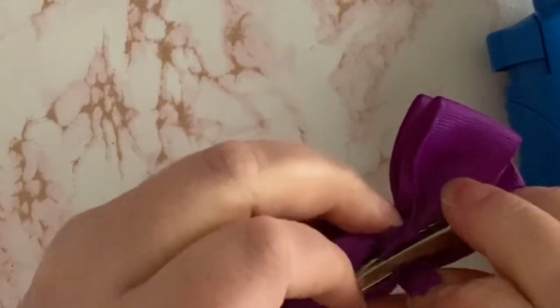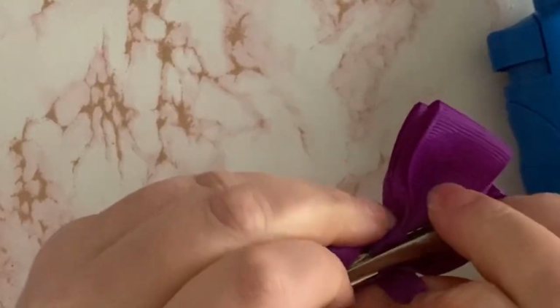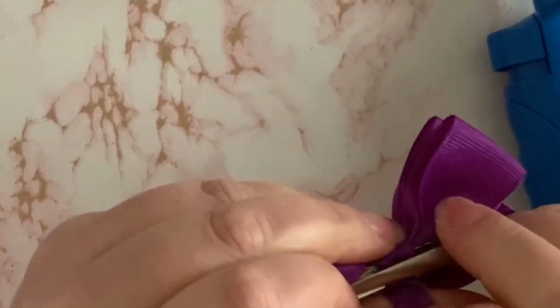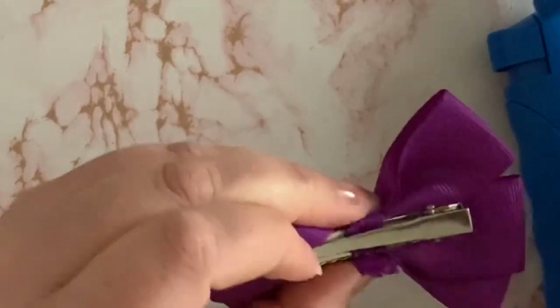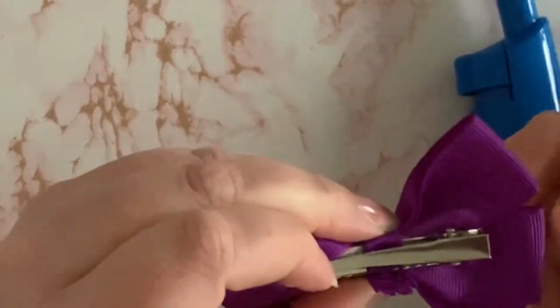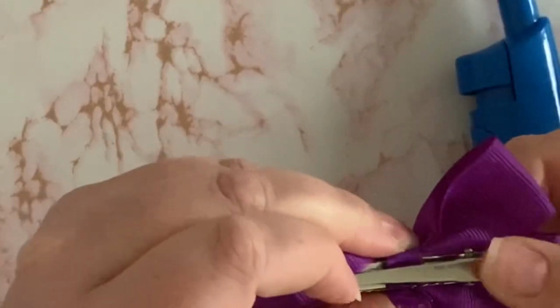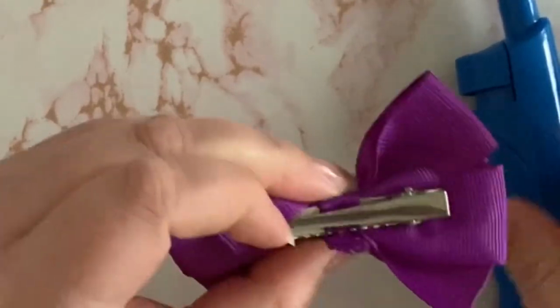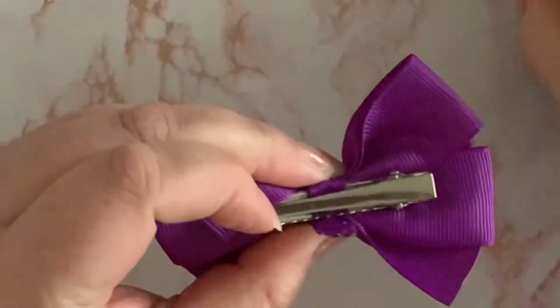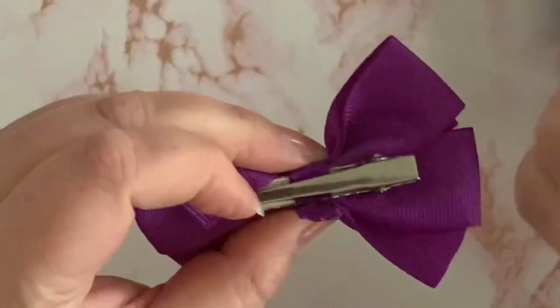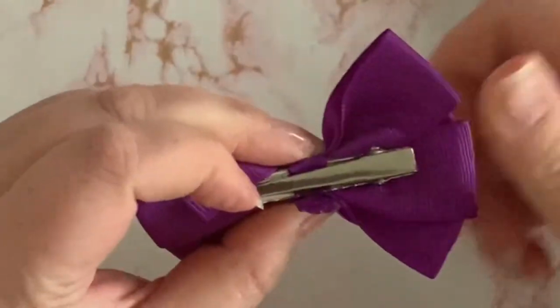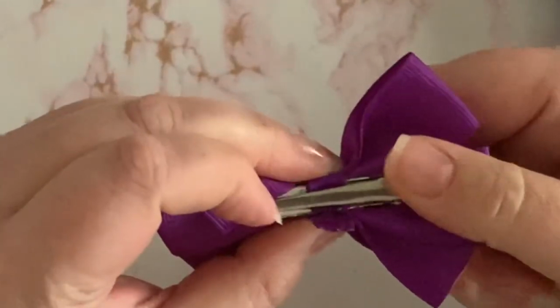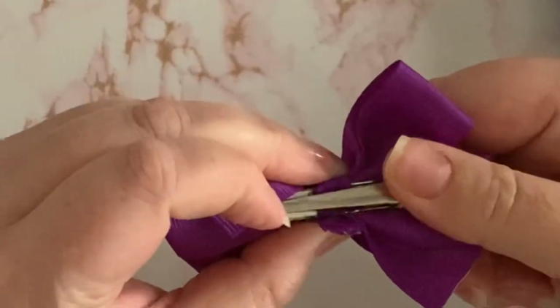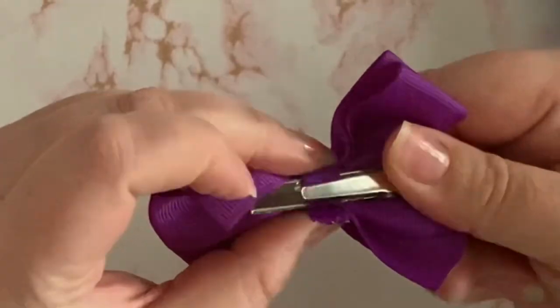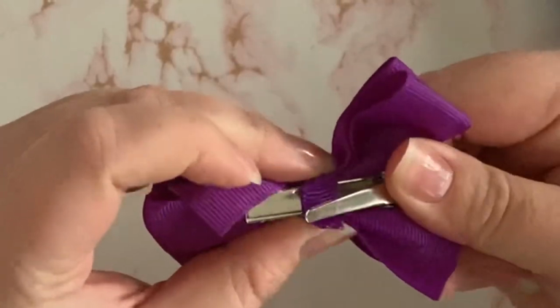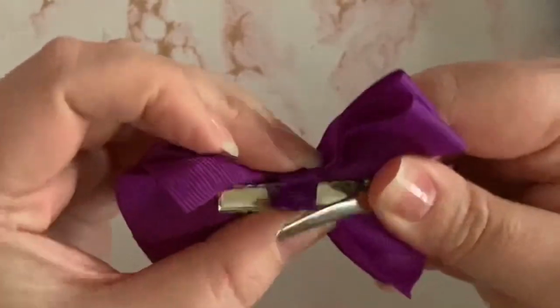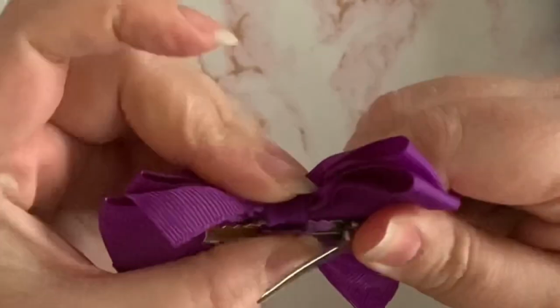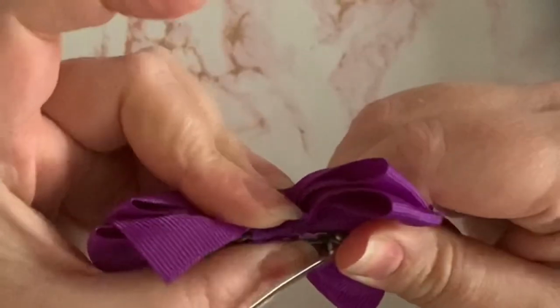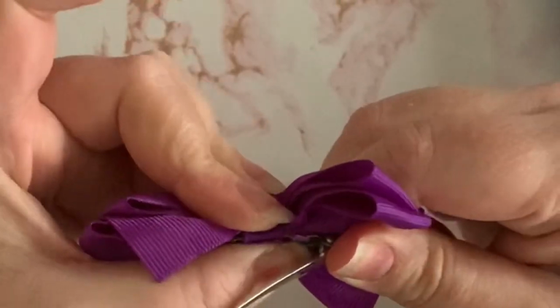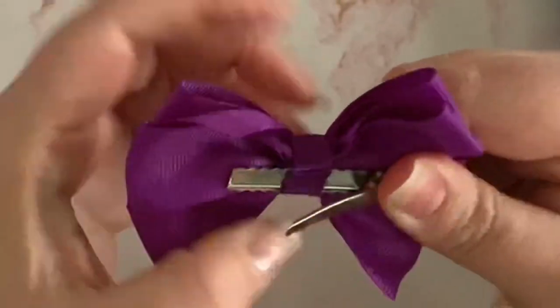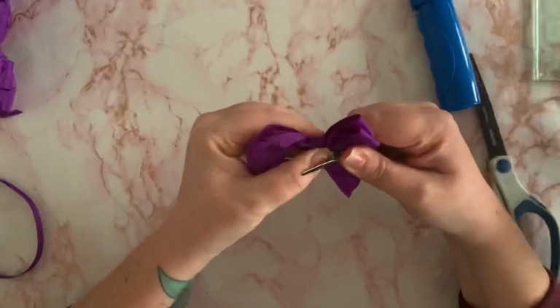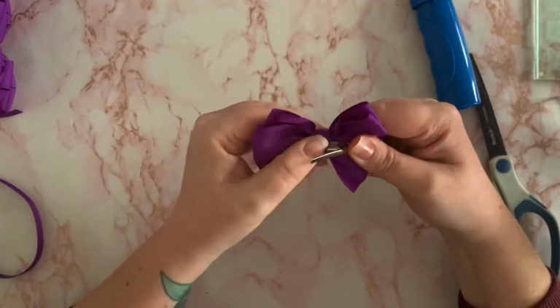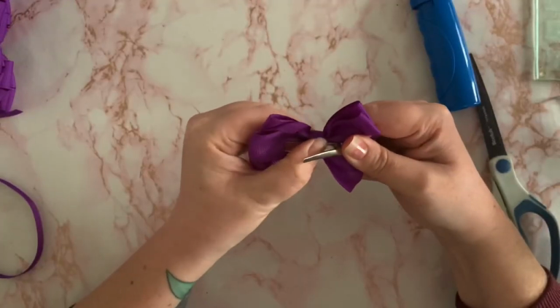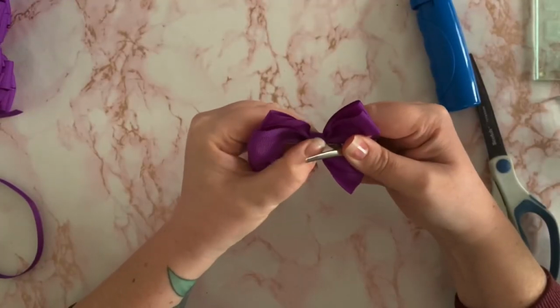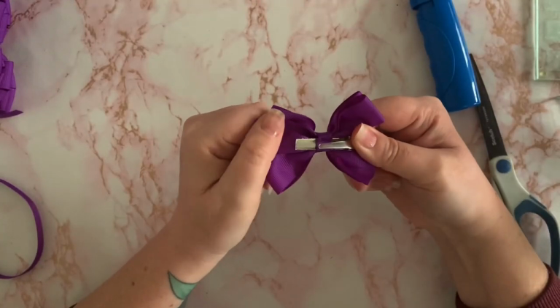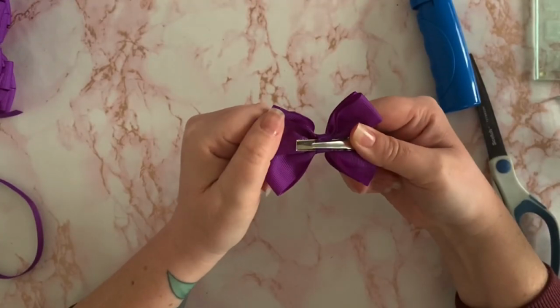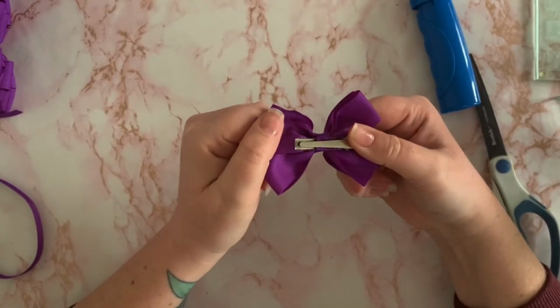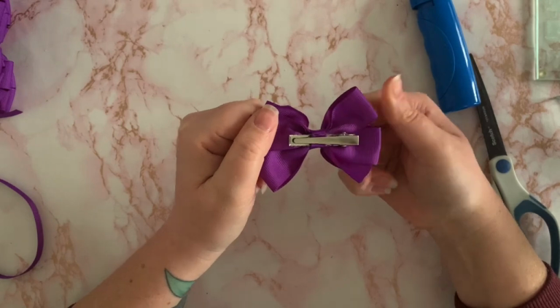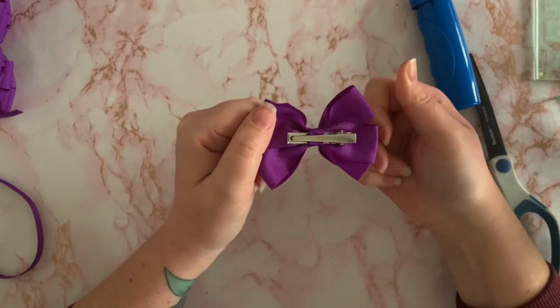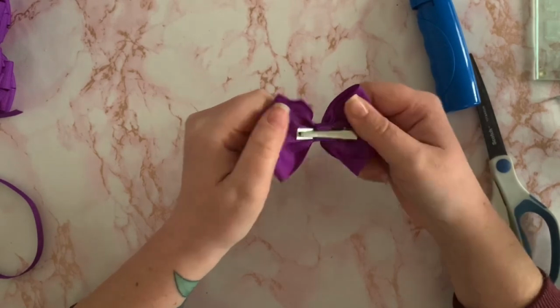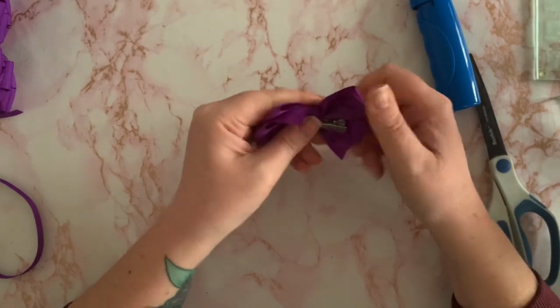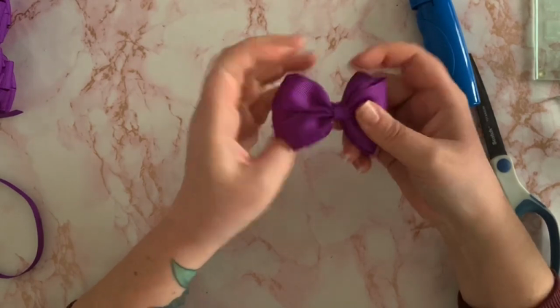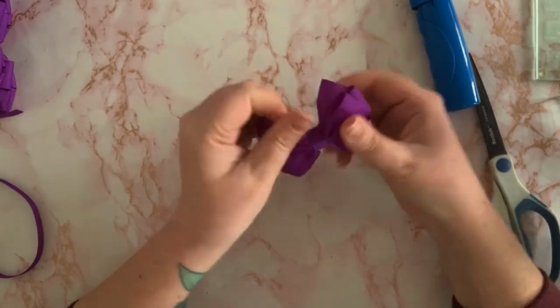Now the clip is positioned so I can fasten it using my right hand — the one I've glued with. We open the clip, push it into the middle, and close it. And it's as simple as that.